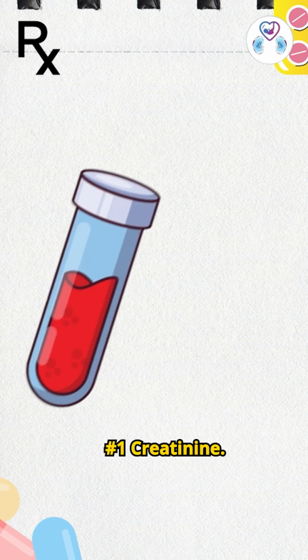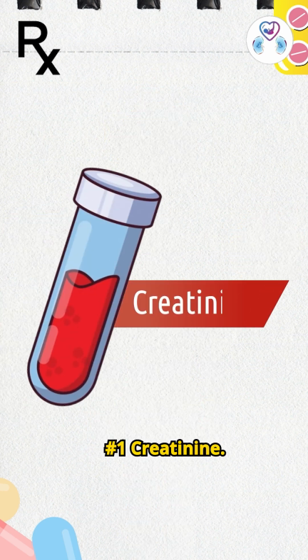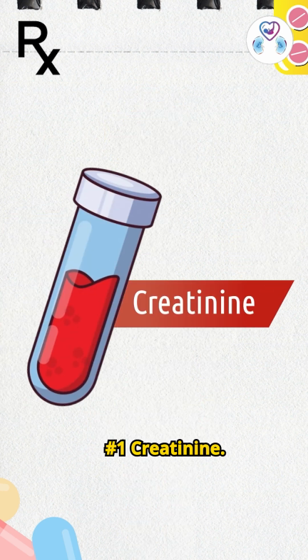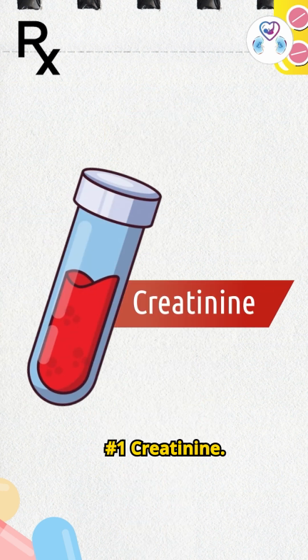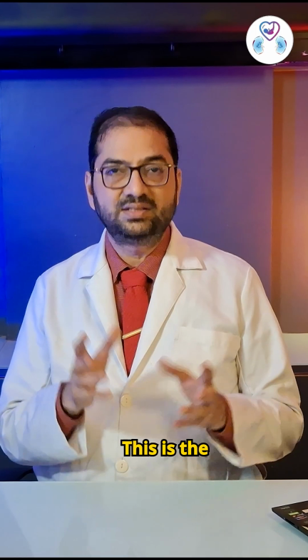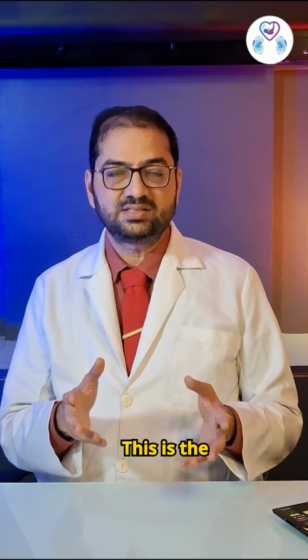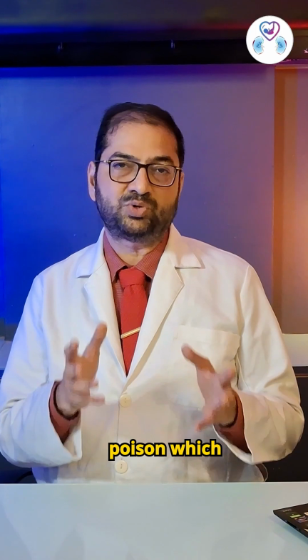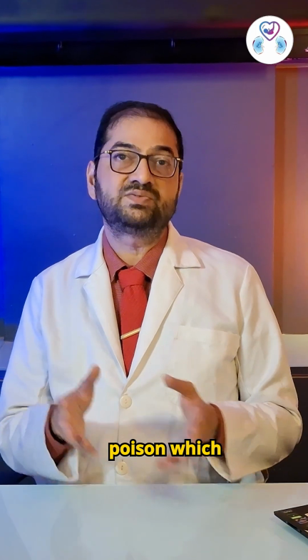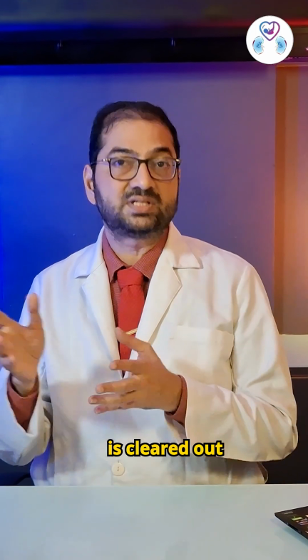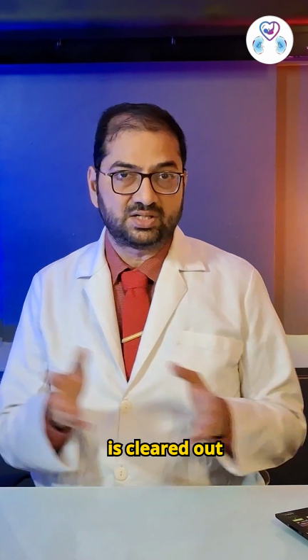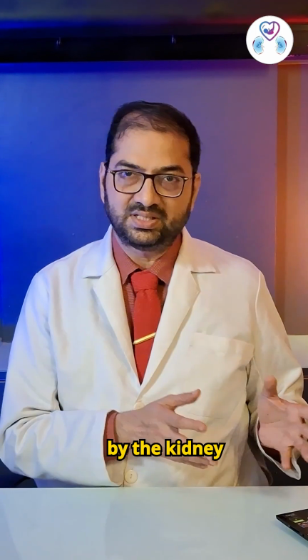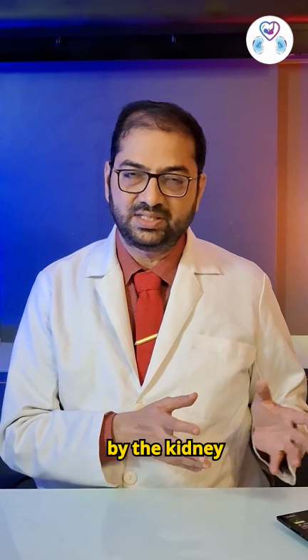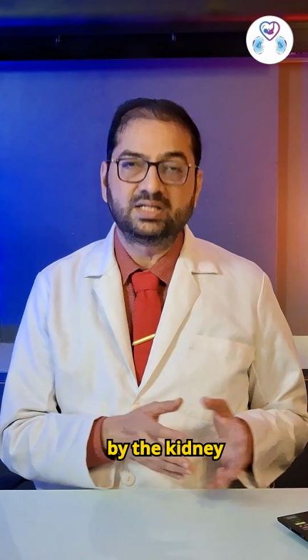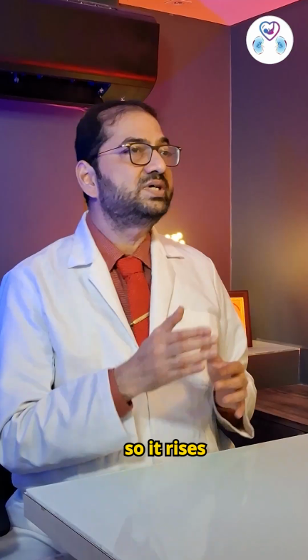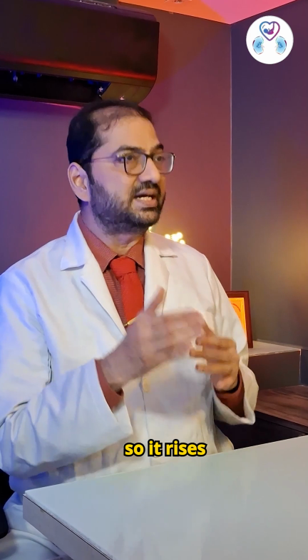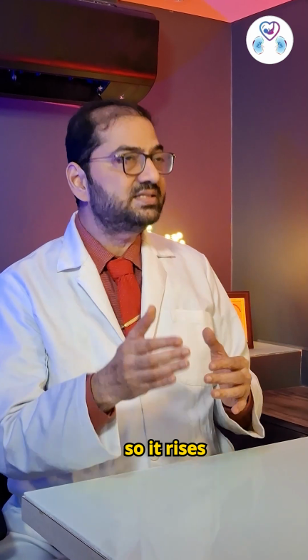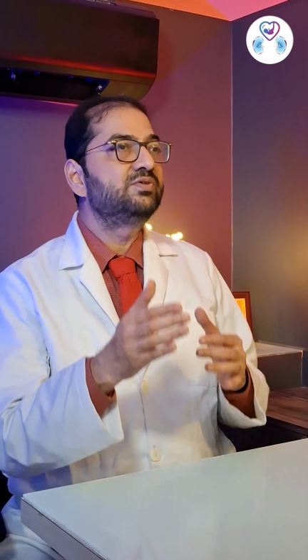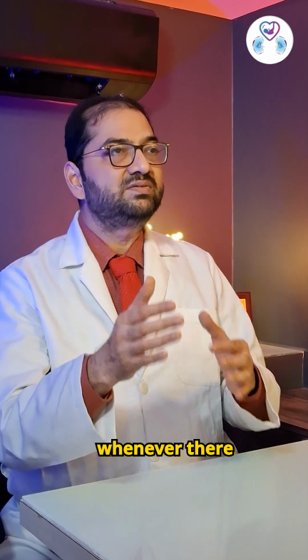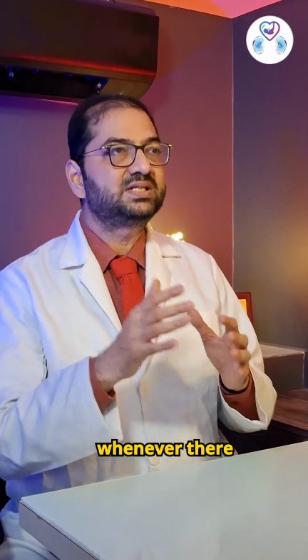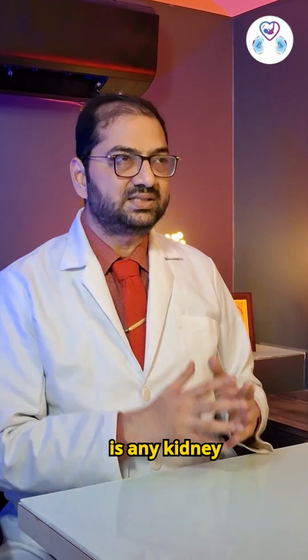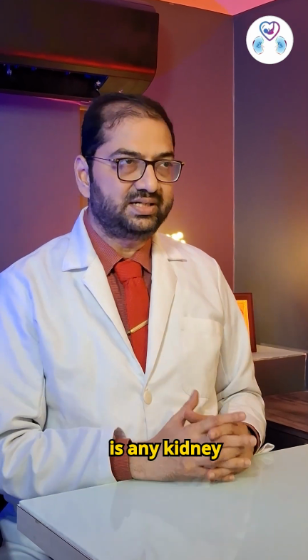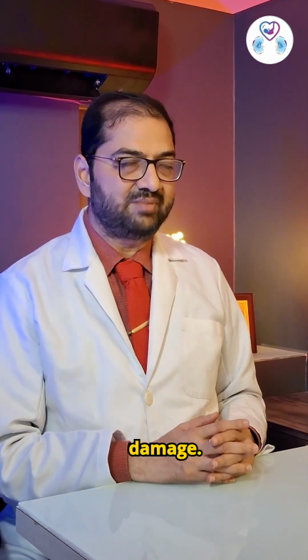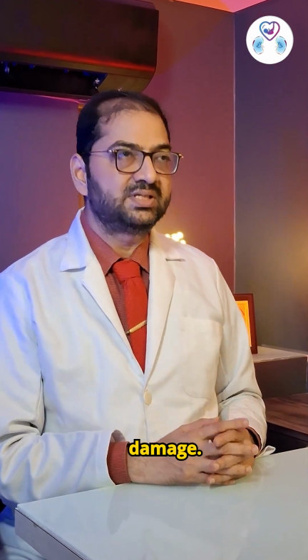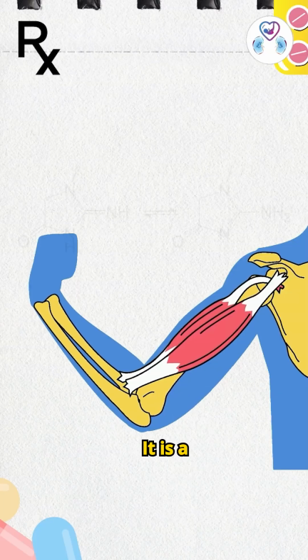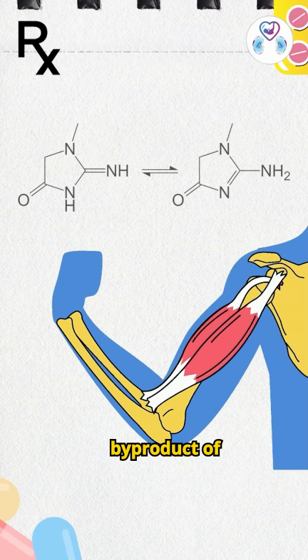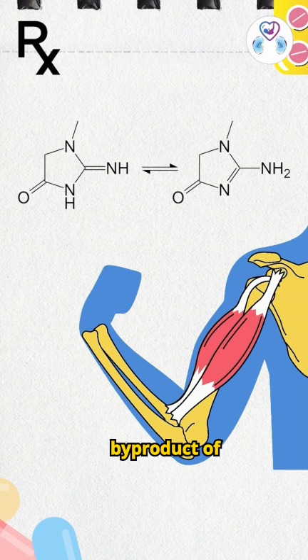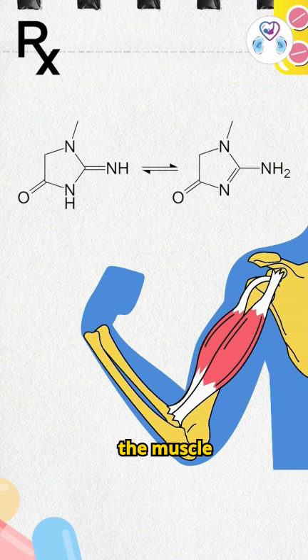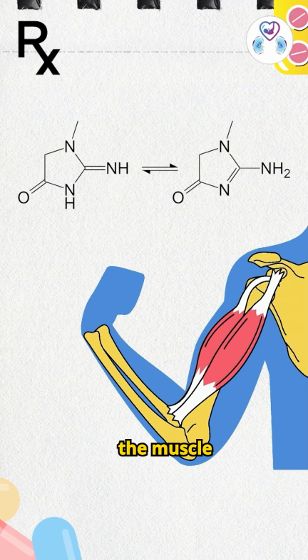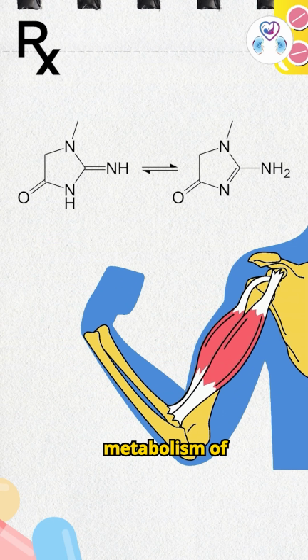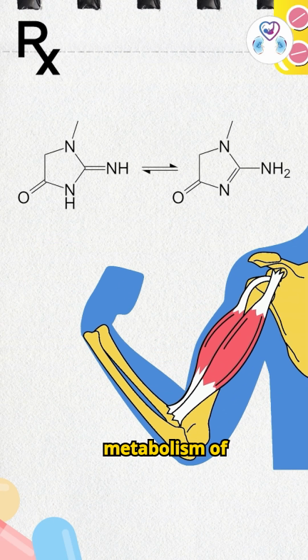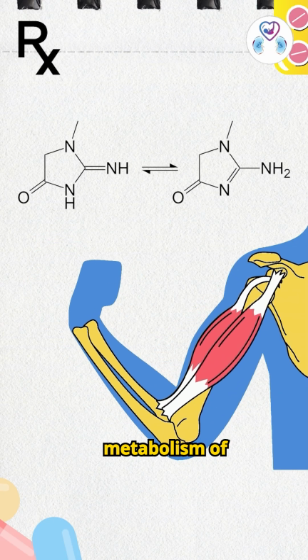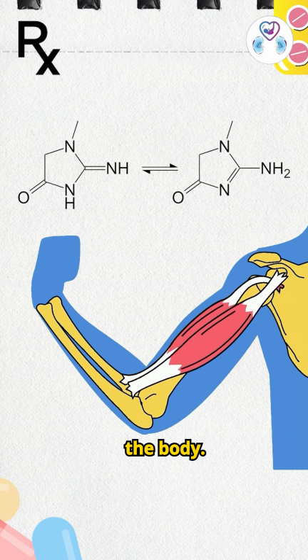1. Creatinine. This is the poison which is cleared out by the kidney, so it rises whenever there is any kidney damage. It is a byproduct of the muscle metabolism of the body.